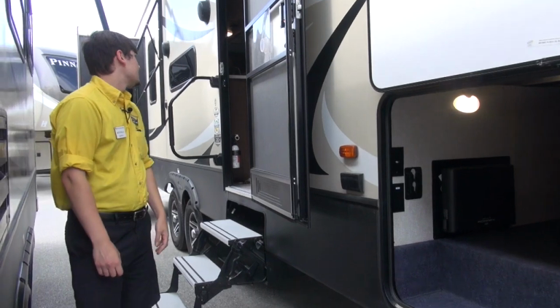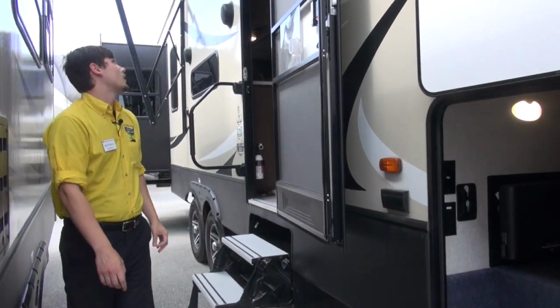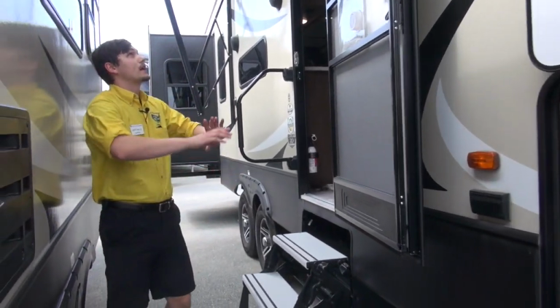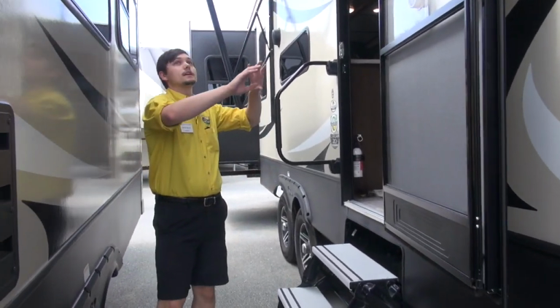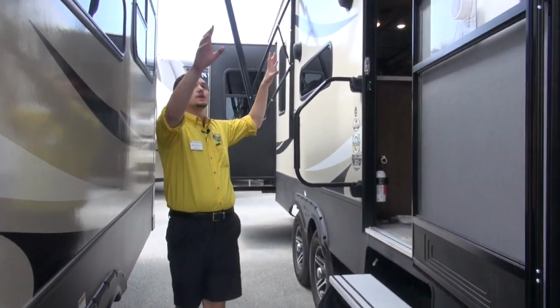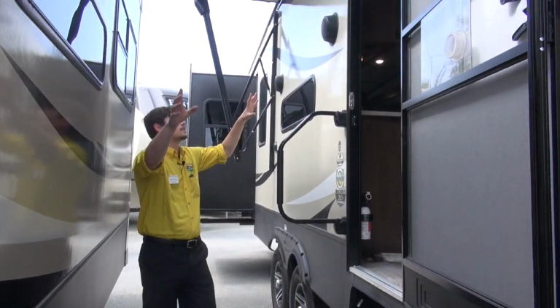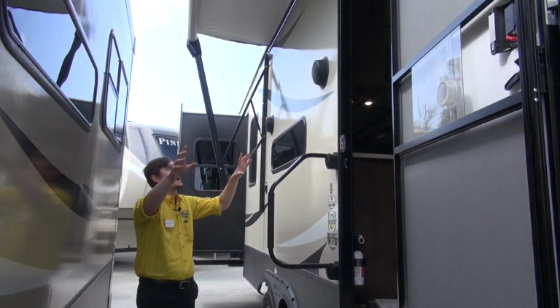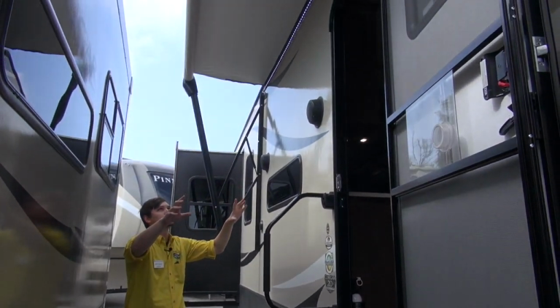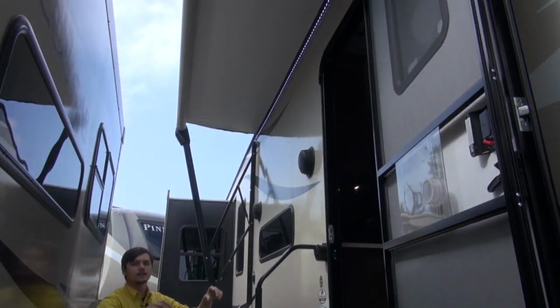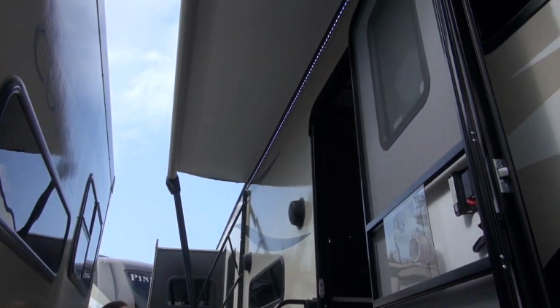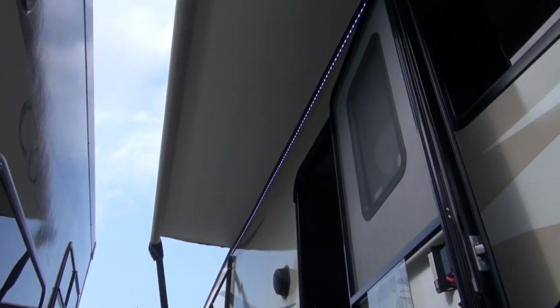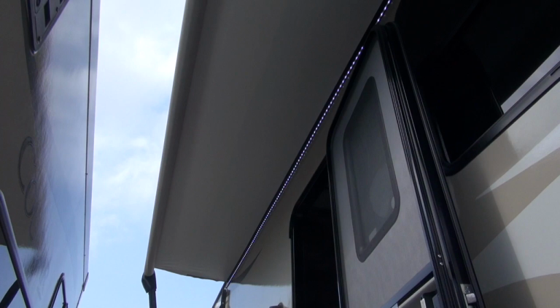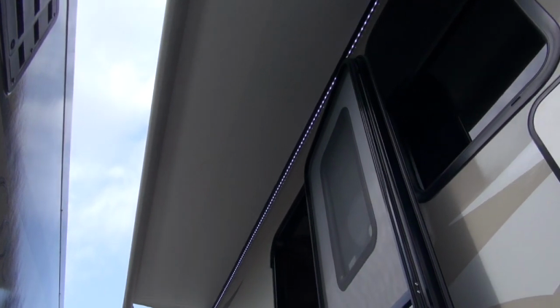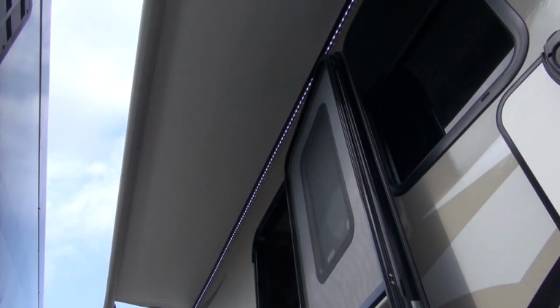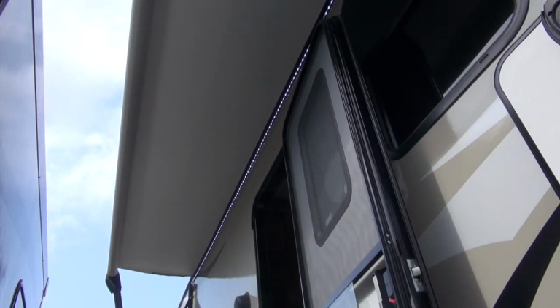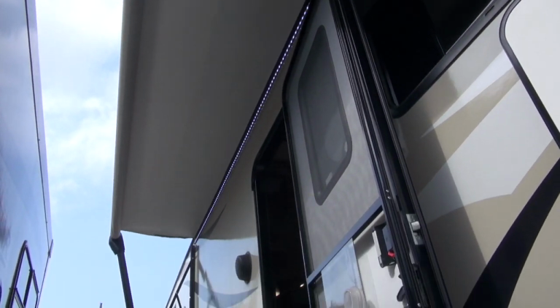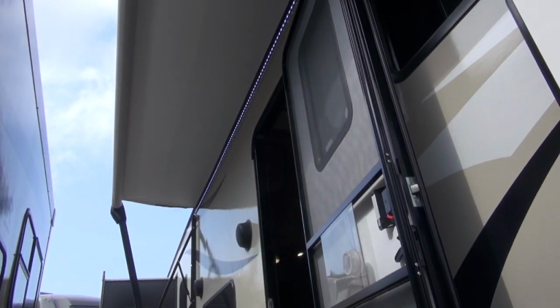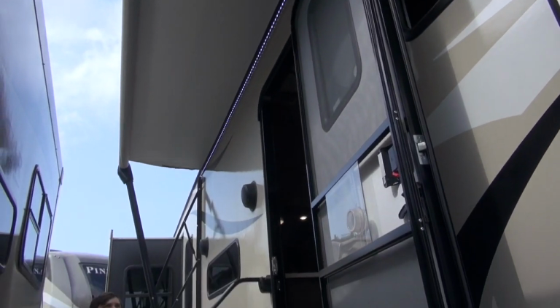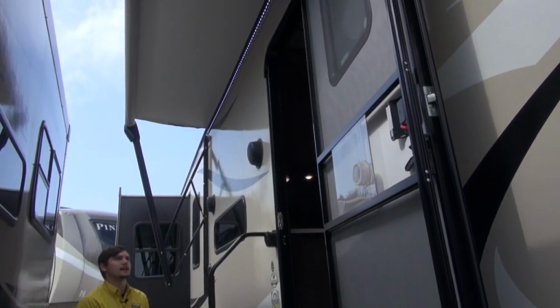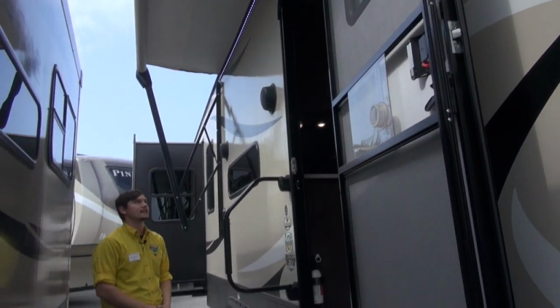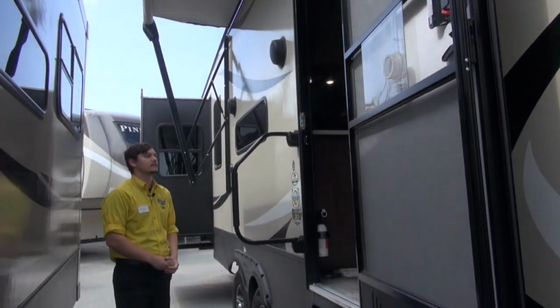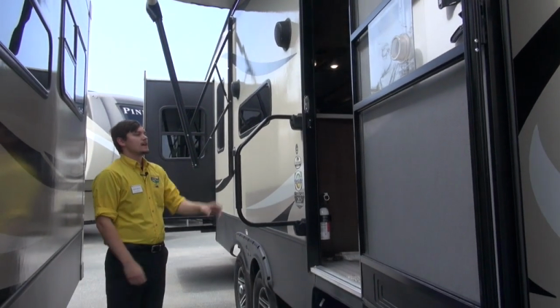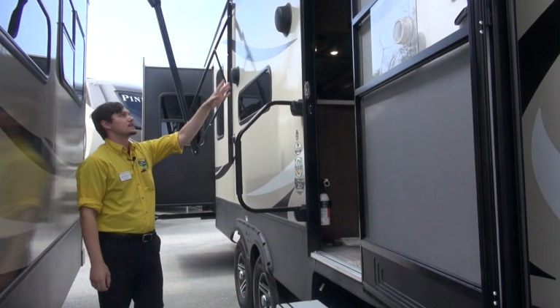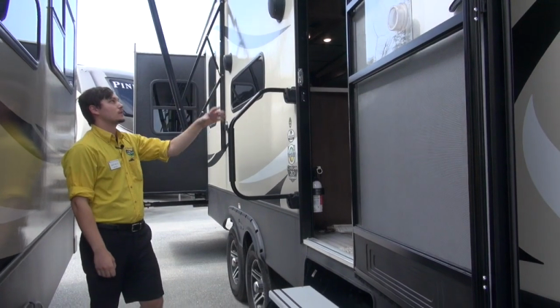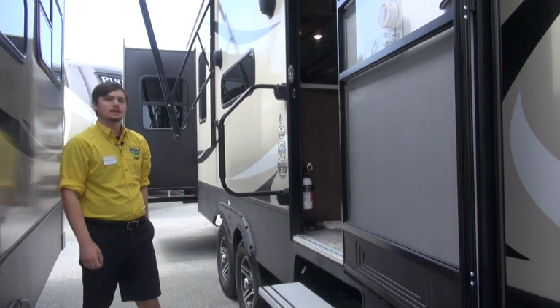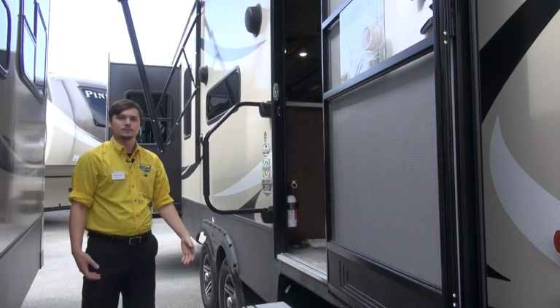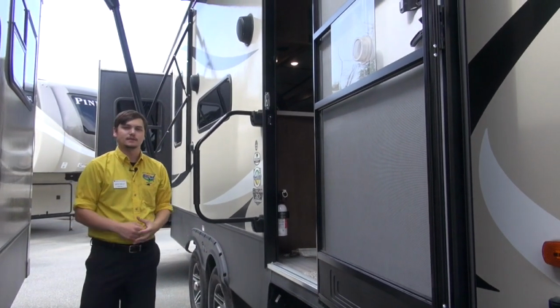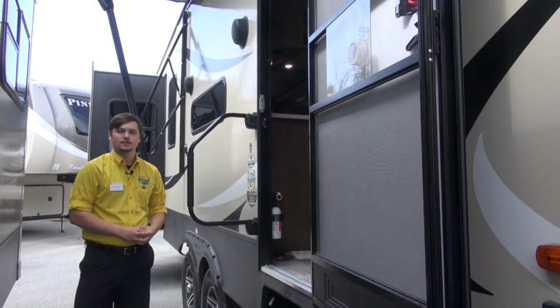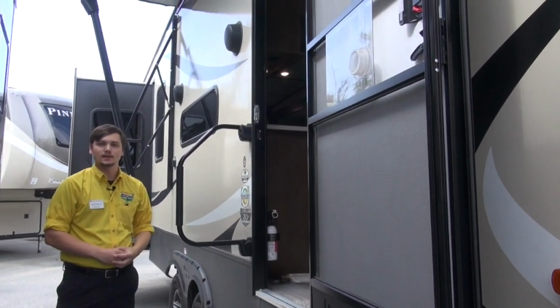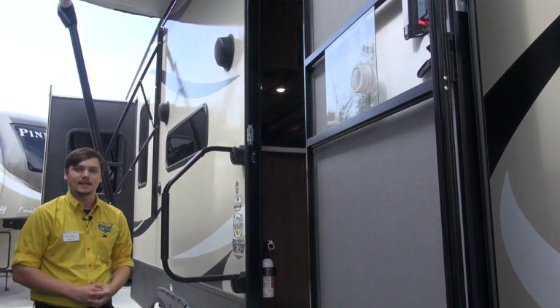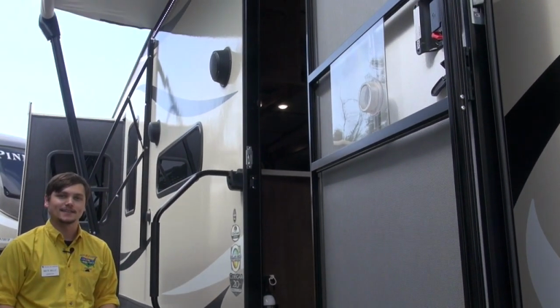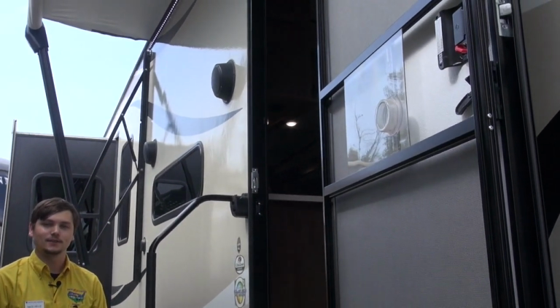As we work our way along here we're going to notice the large pass-through awning with a nice LED accent lighting as well, which is going to provide a good ambiance when you're entertaining out here. We also have outdoor speakers so you can play some of your favorite tunes while you're entertaining outside of your unit.